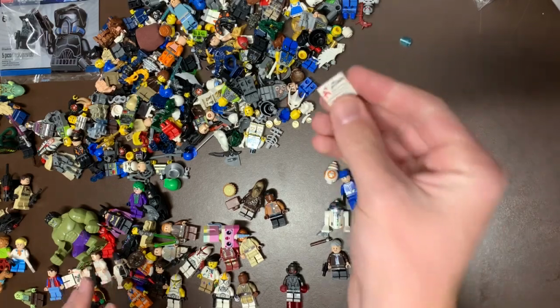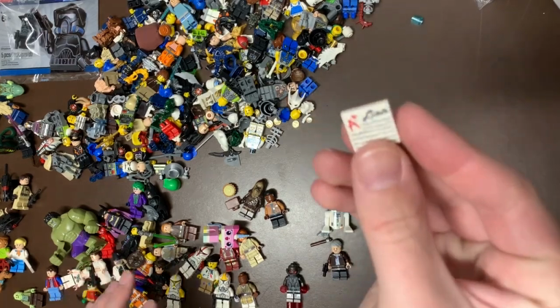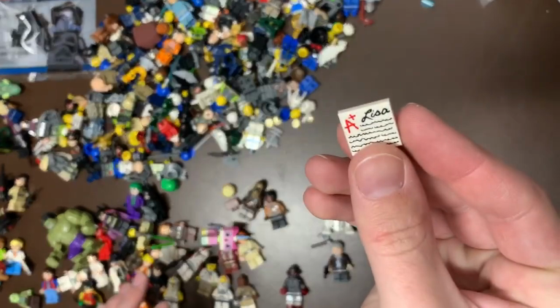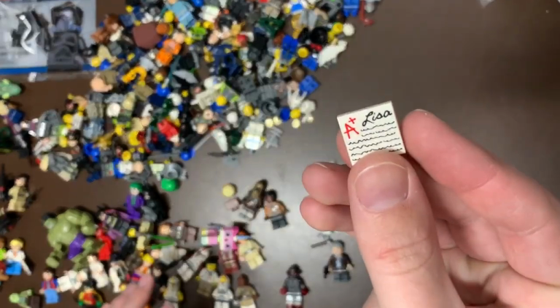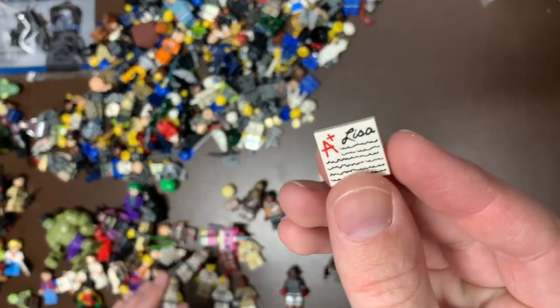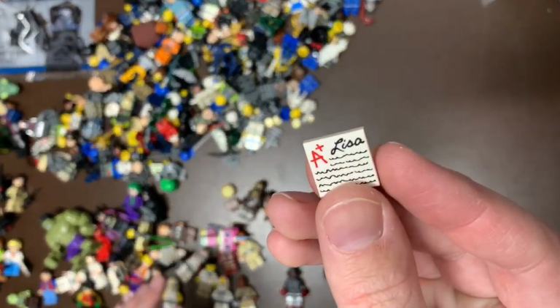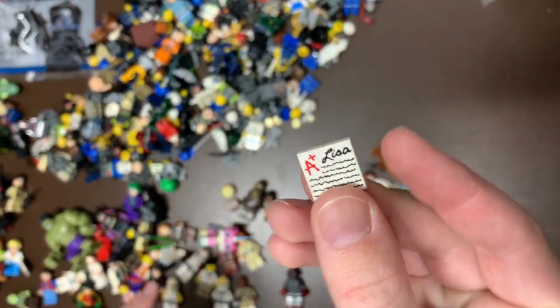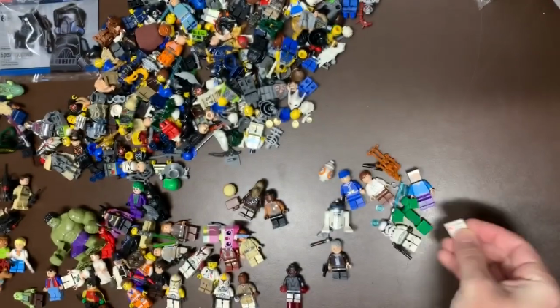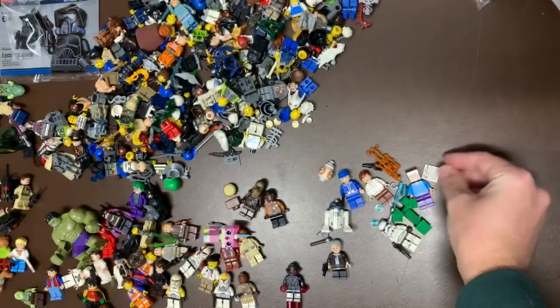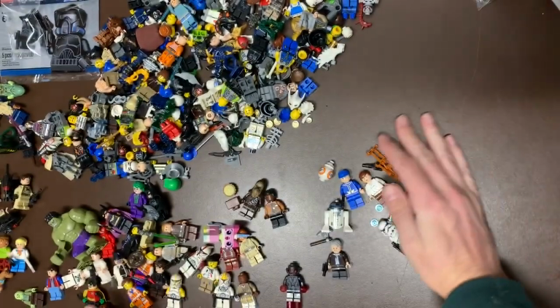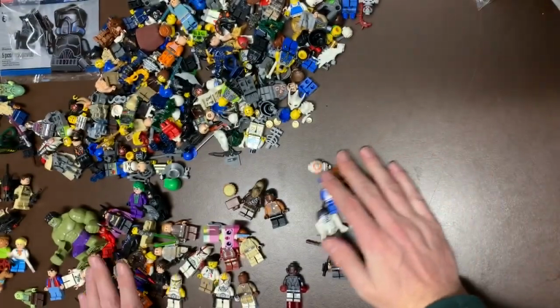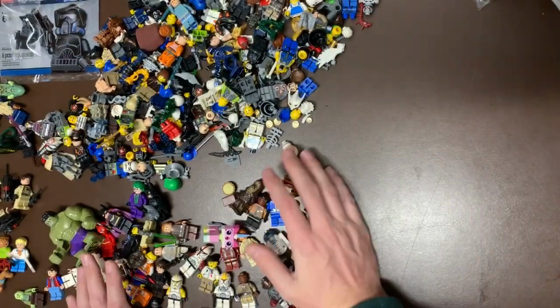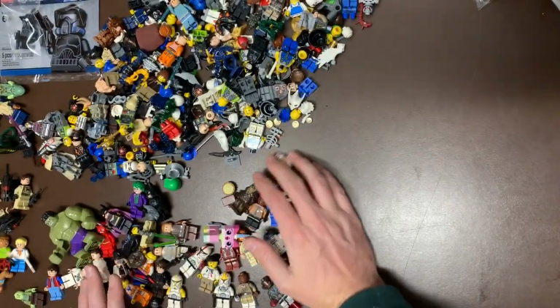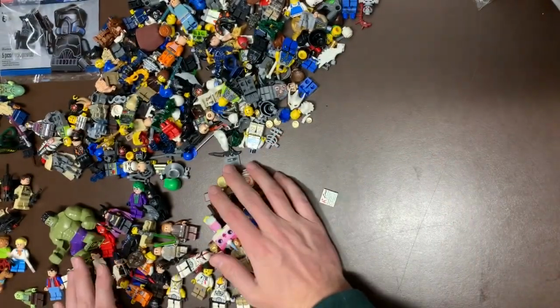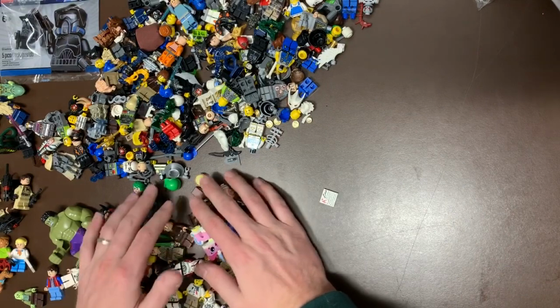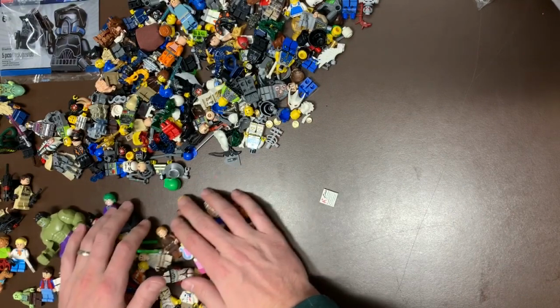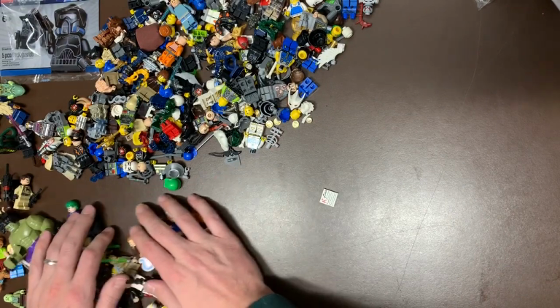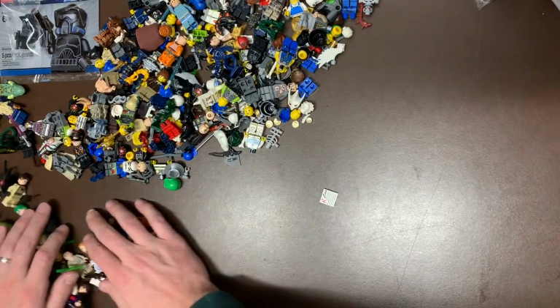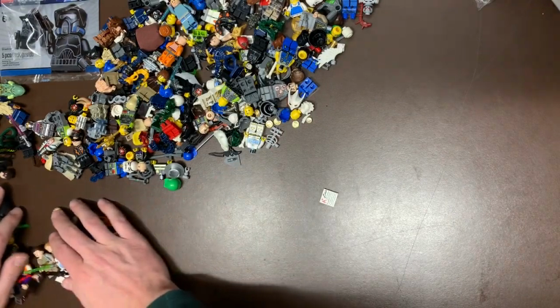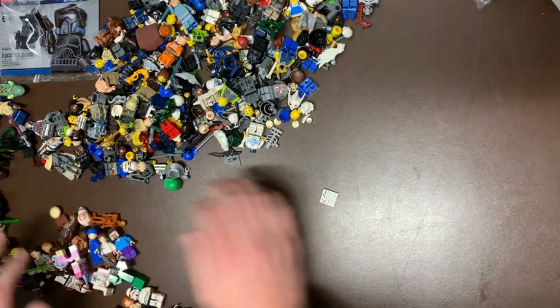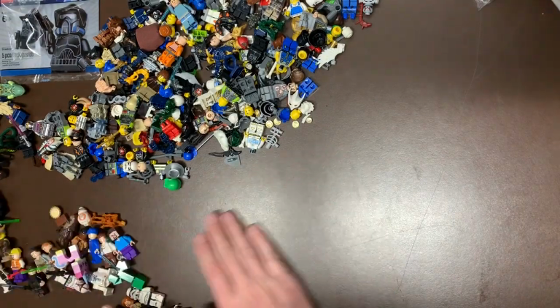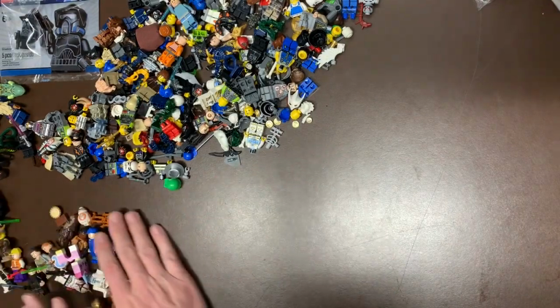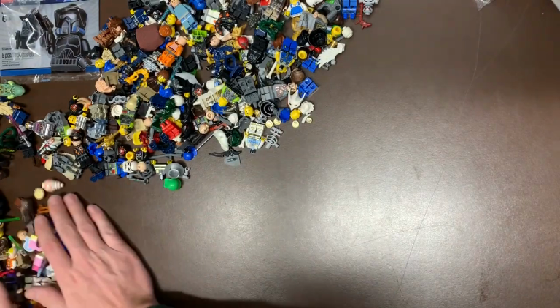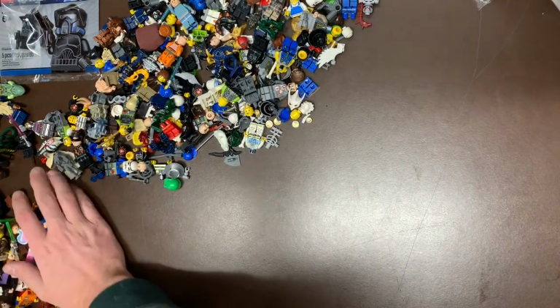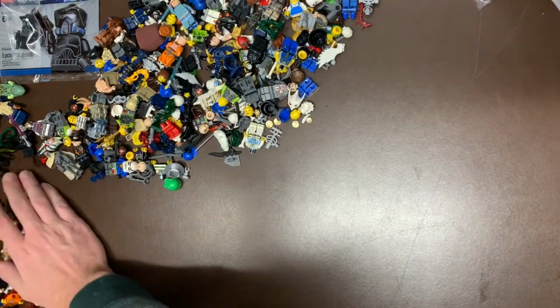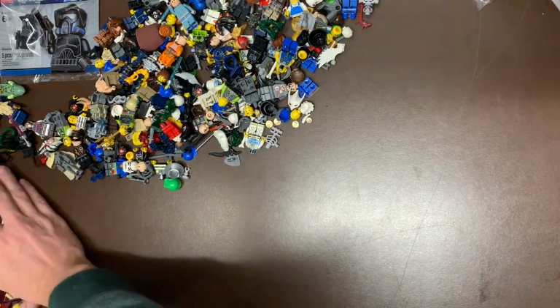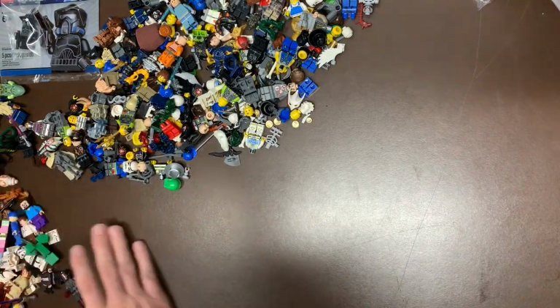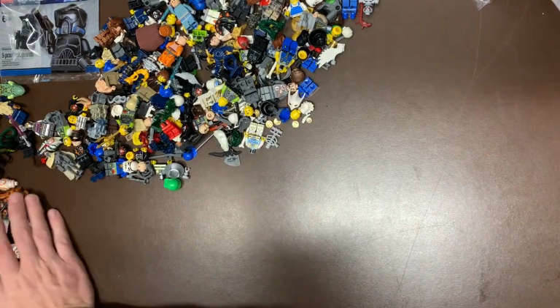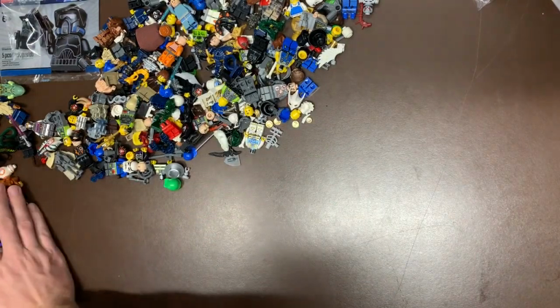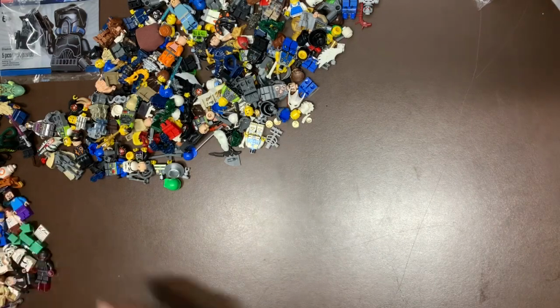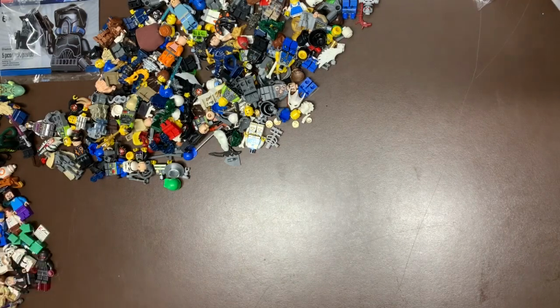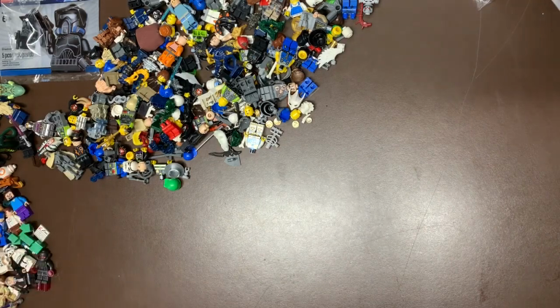We do have a Unikitty here too, Bespengard, R2, just a stormtrooper and a droid. Oh, Lisa - that's a figure or an accessory from Simpsons. I'll move all that stuff over.